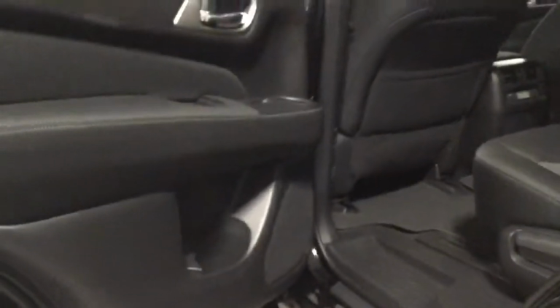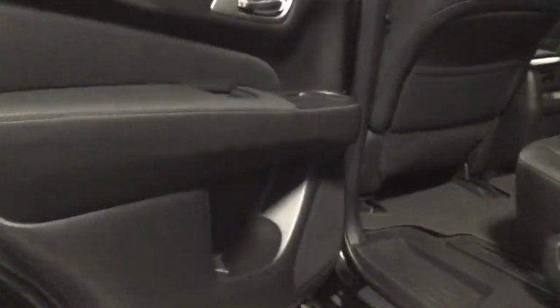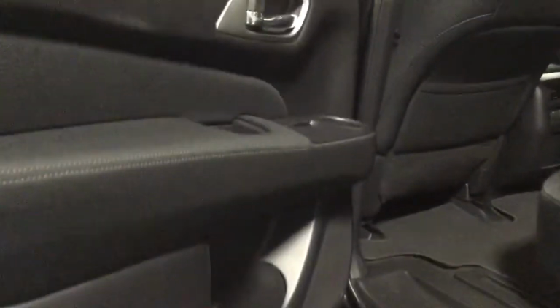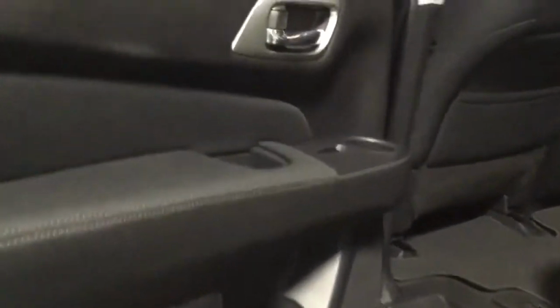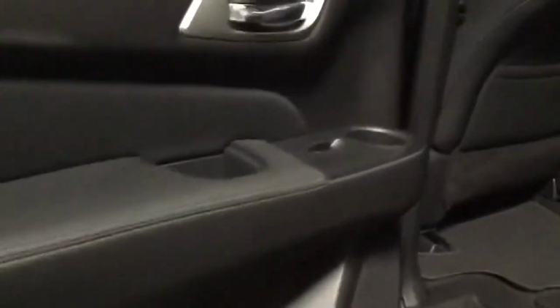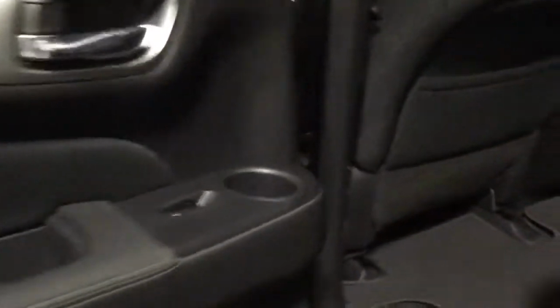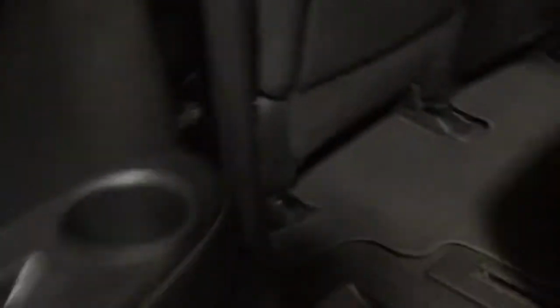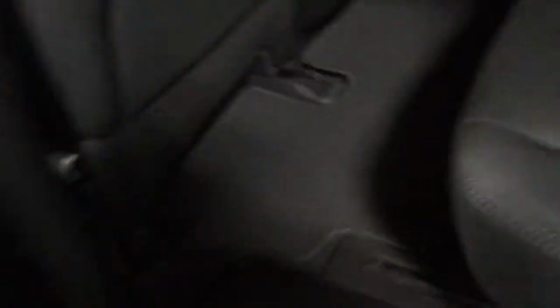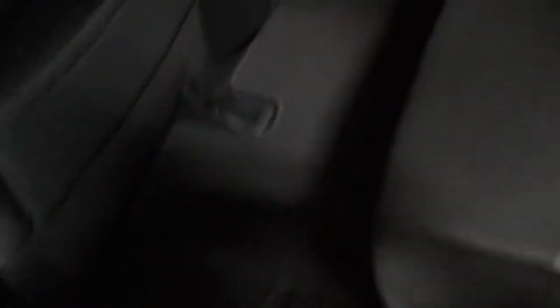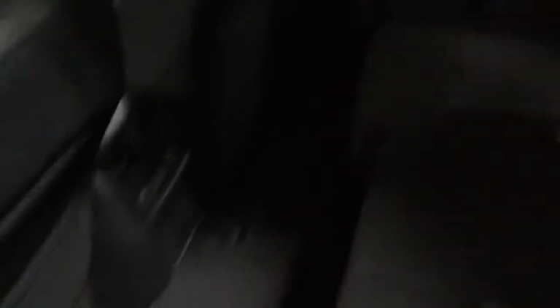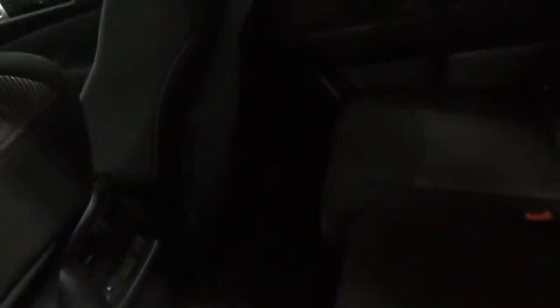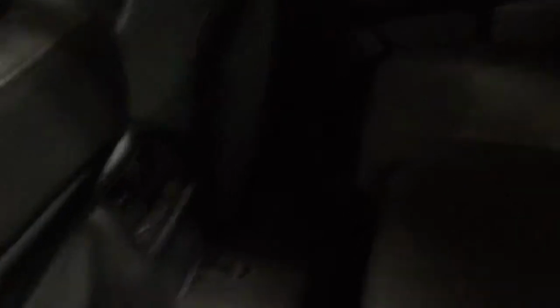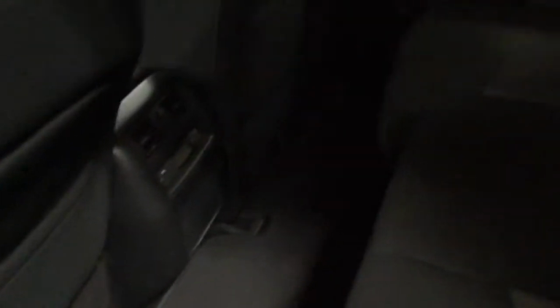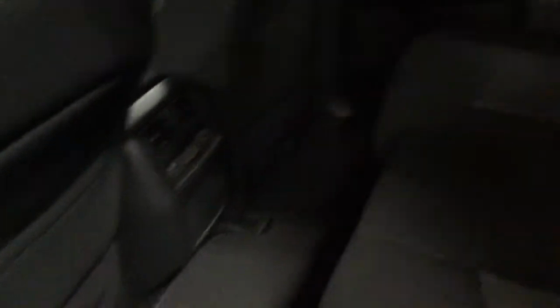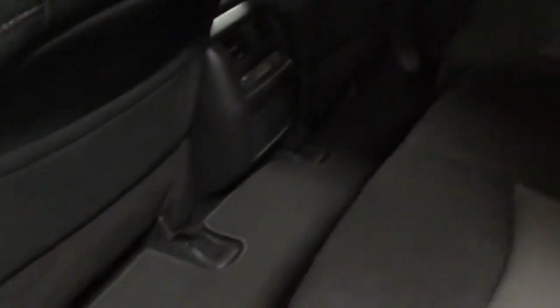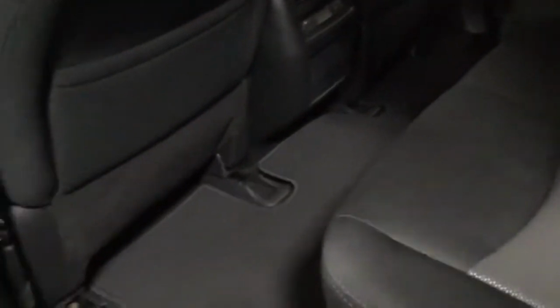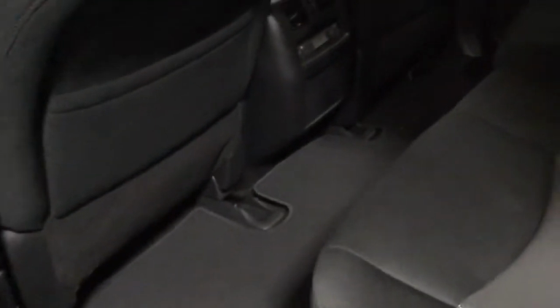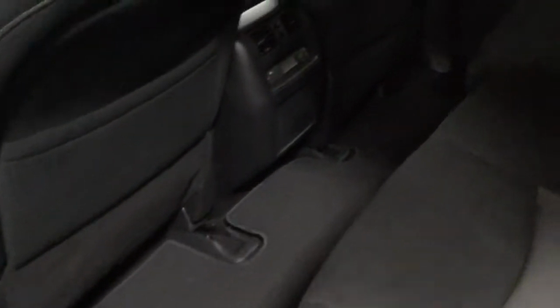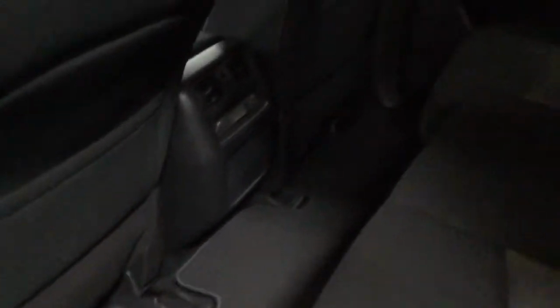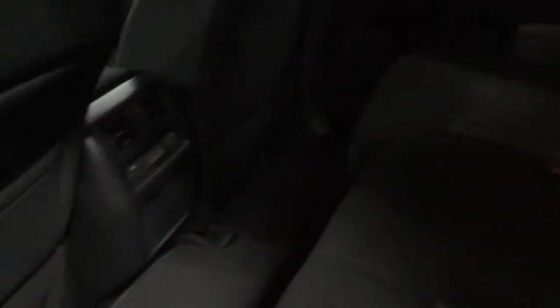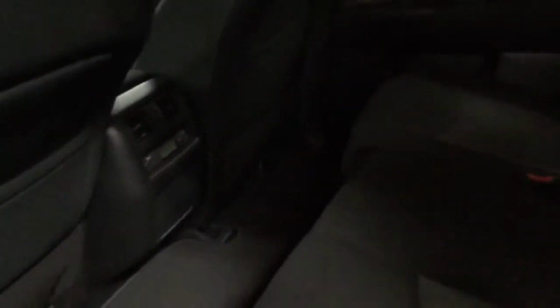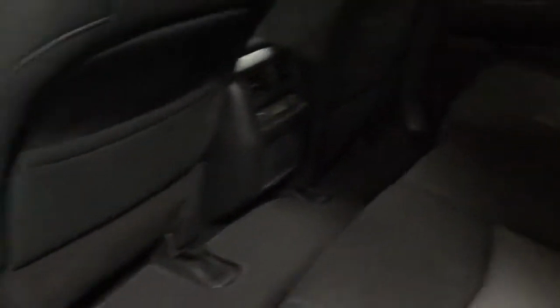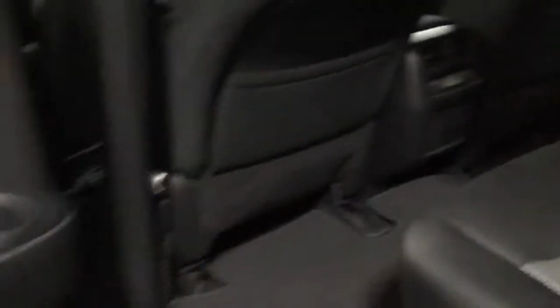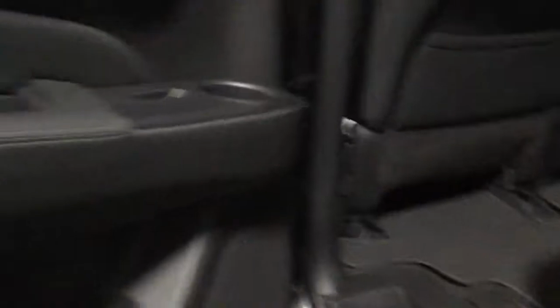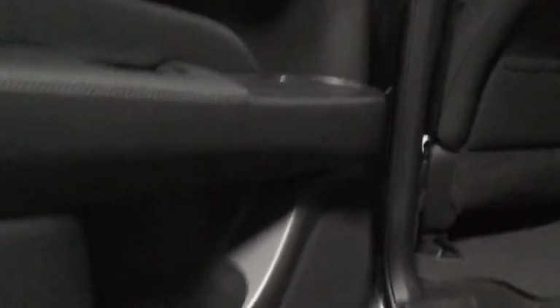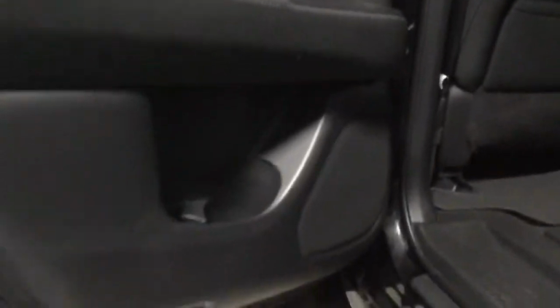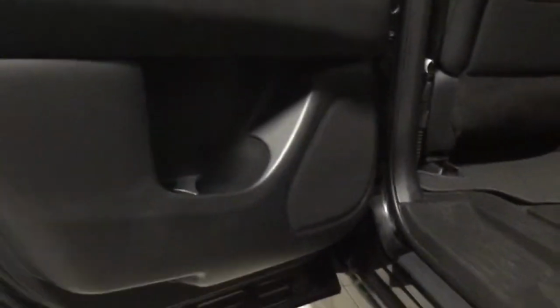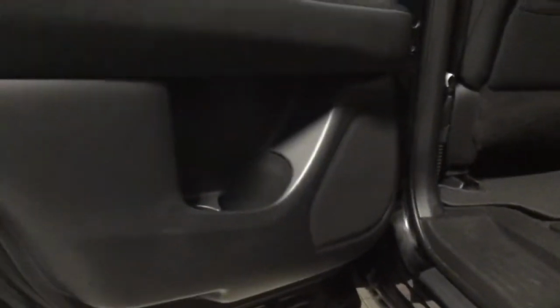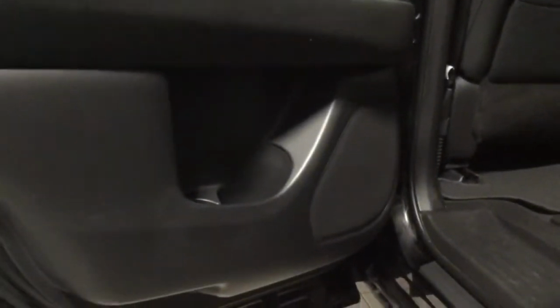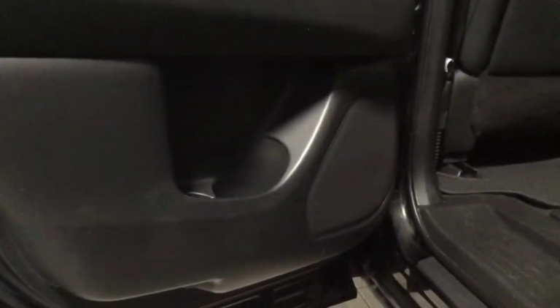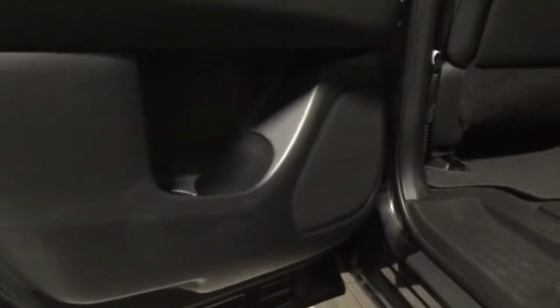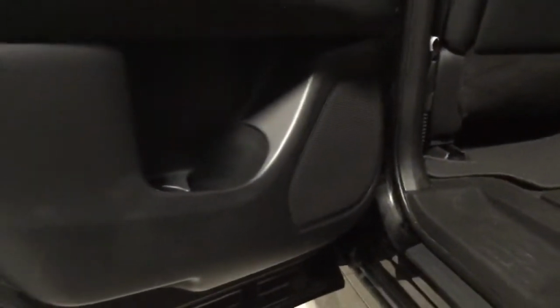Just to give you an idea of how much legroom you have back here — look at that, tons of legroom for the kids, the dogs, whatever need be. You also have the integrated stereo speakers on all the doors there for that surround sound feel.